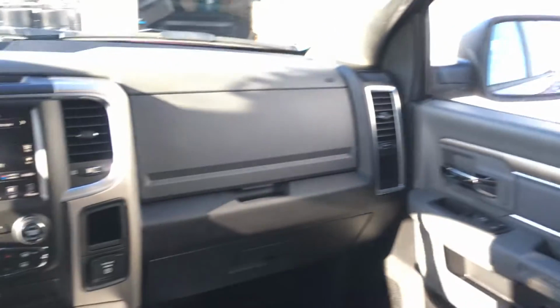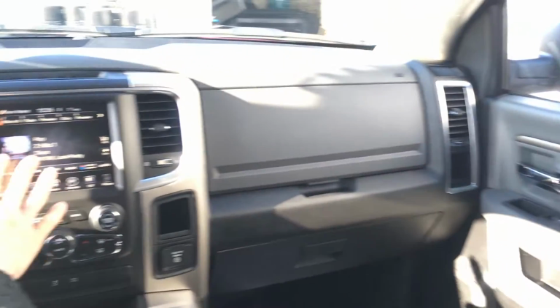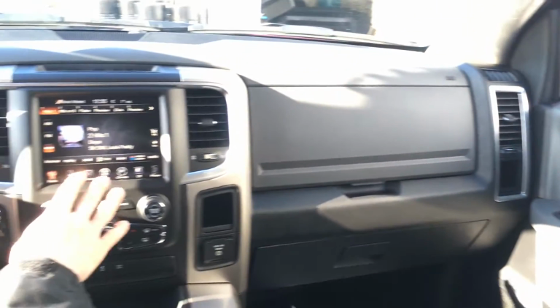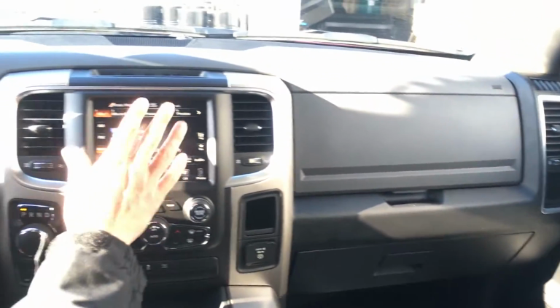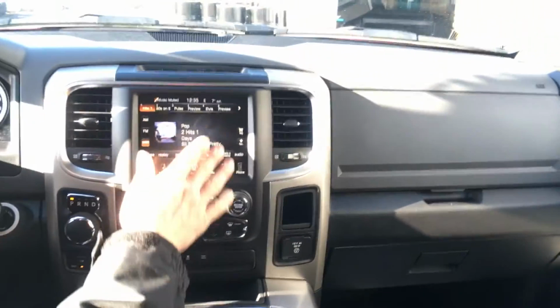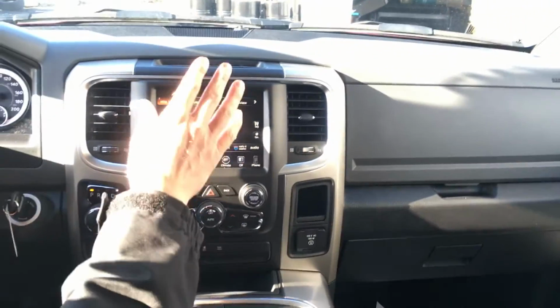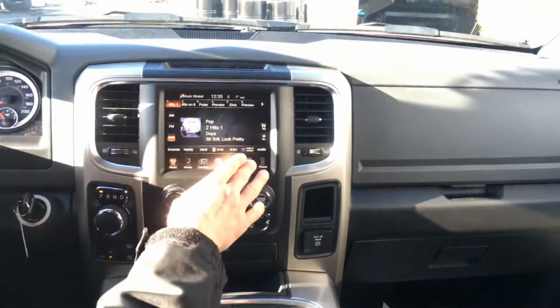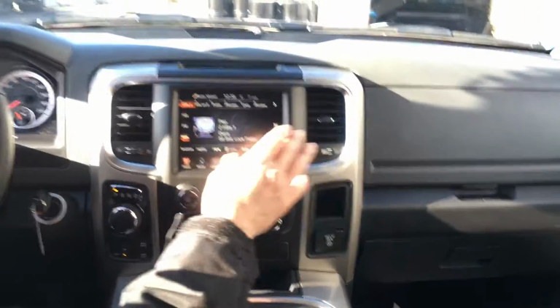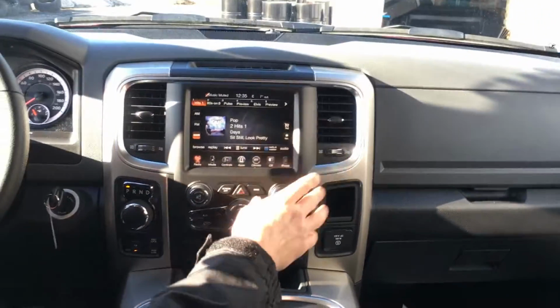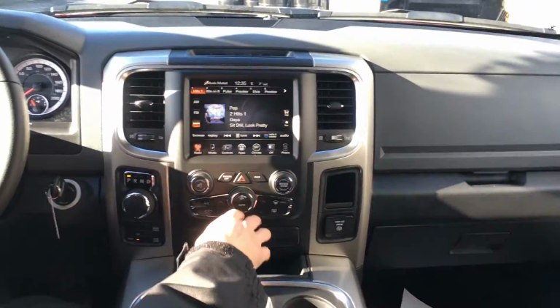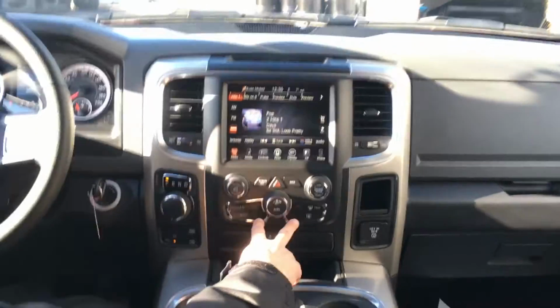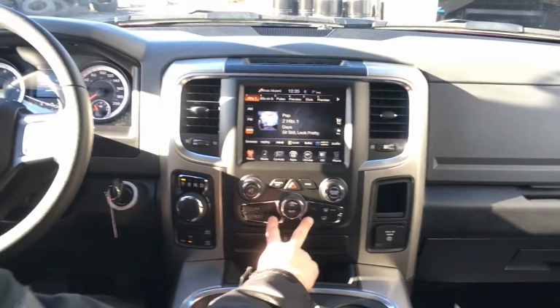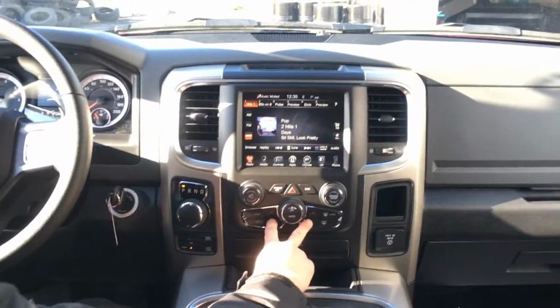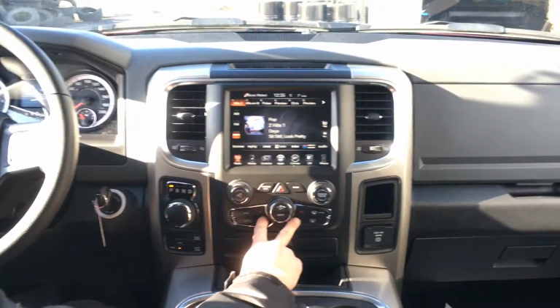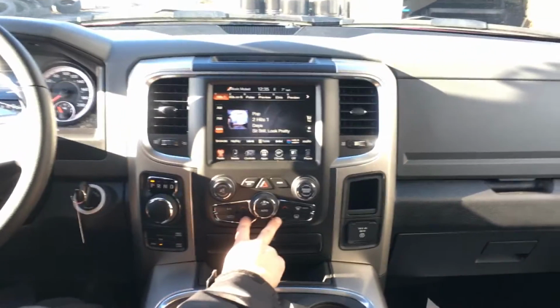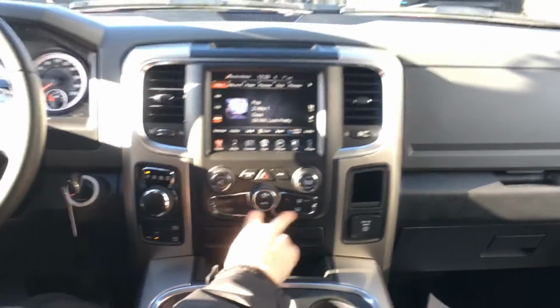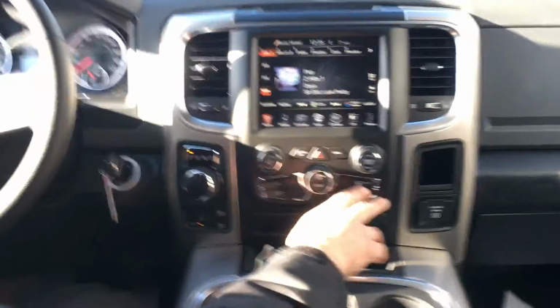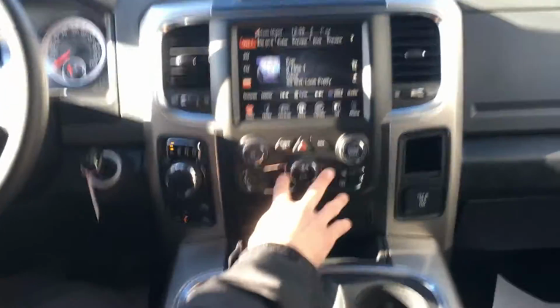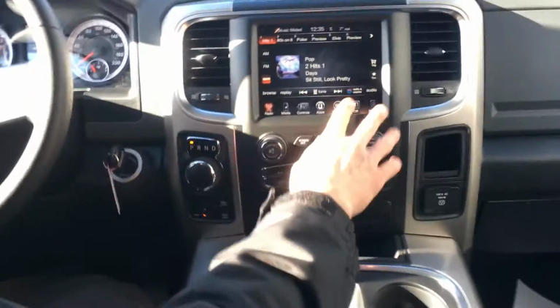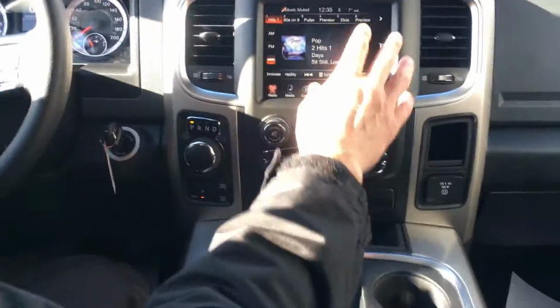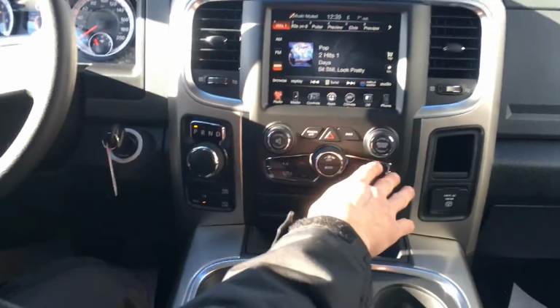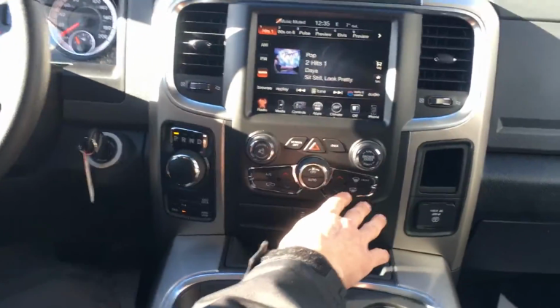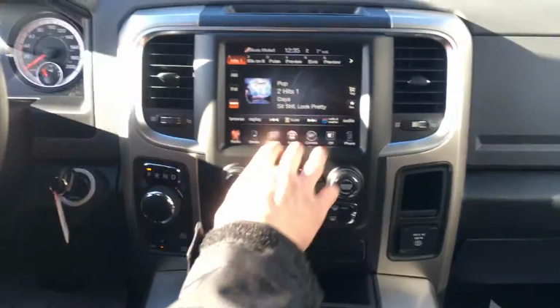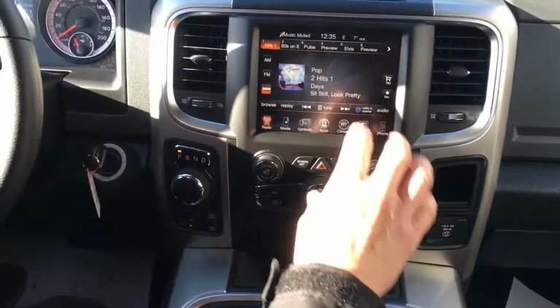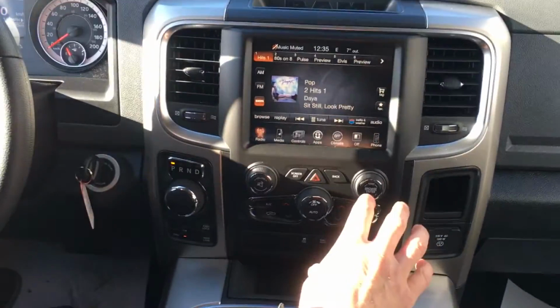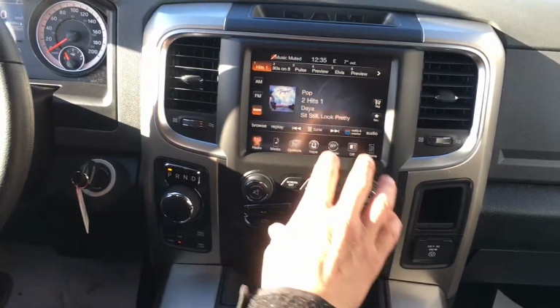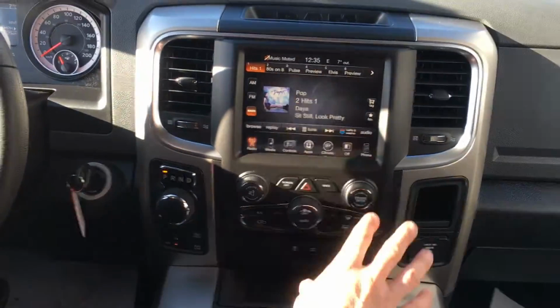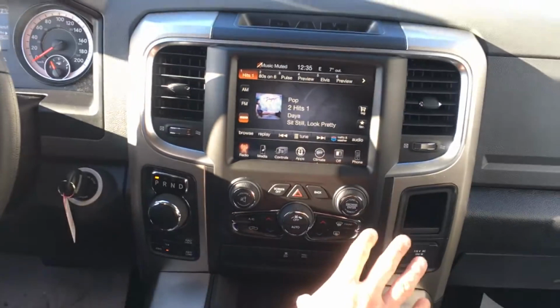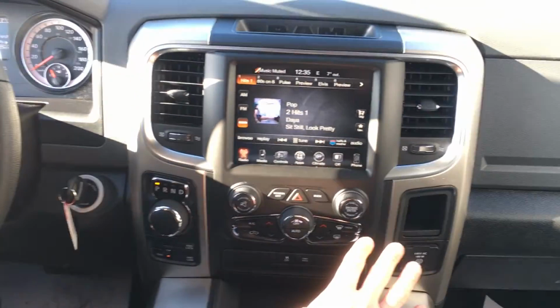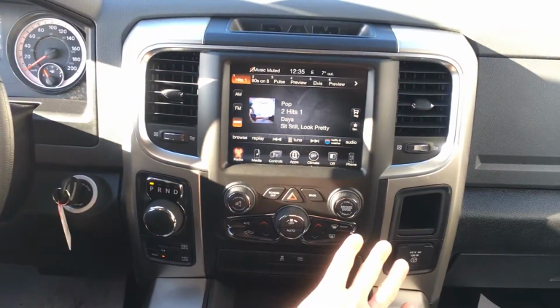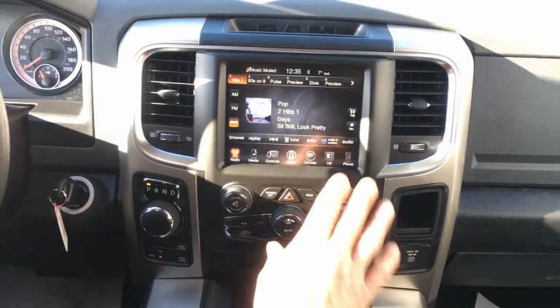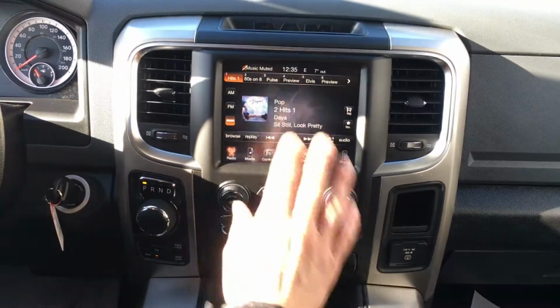Satellite radio is free for a year. Dual climate control — this will save a lot of fights; it does in my family for sure.